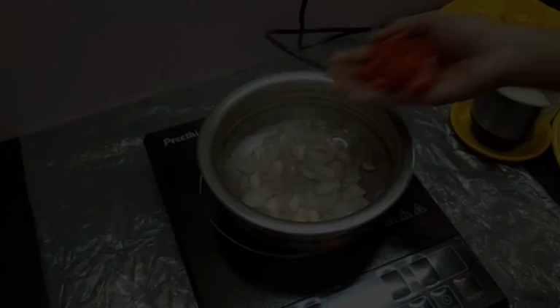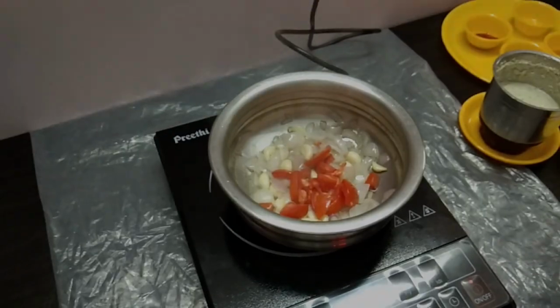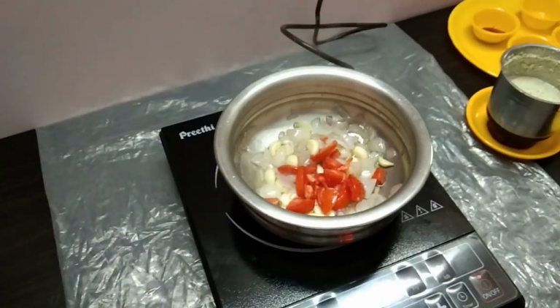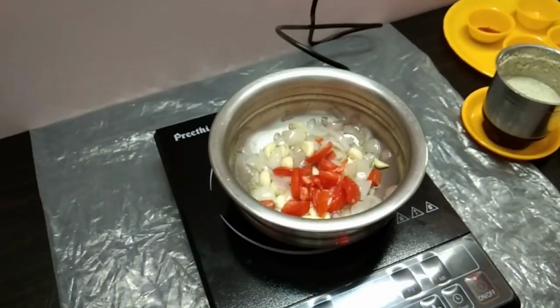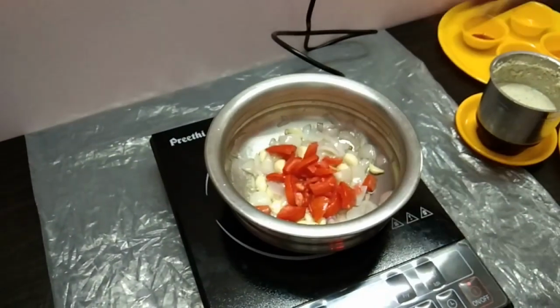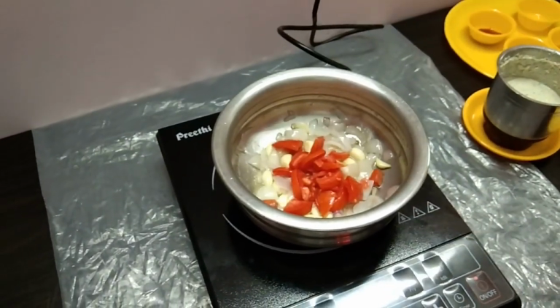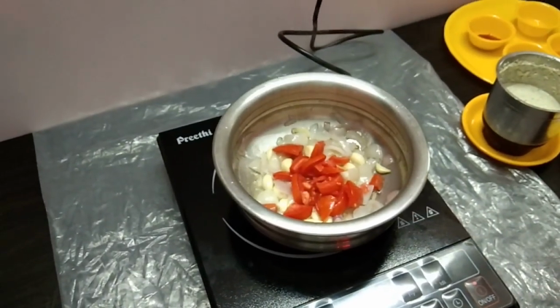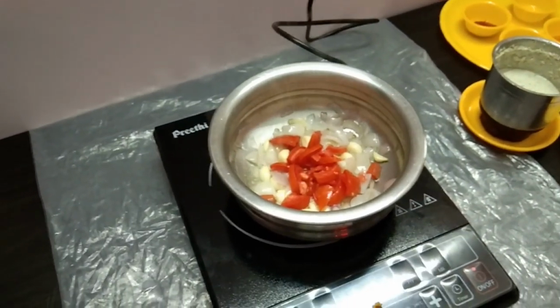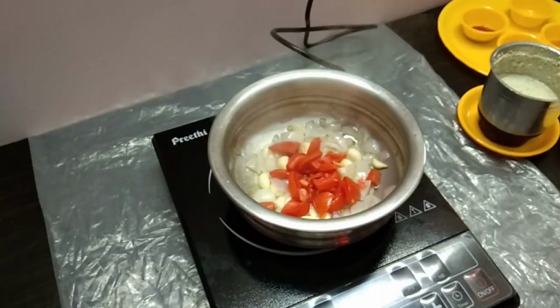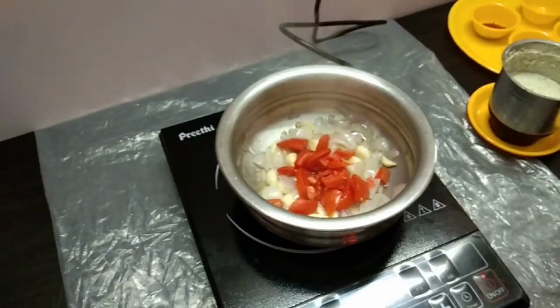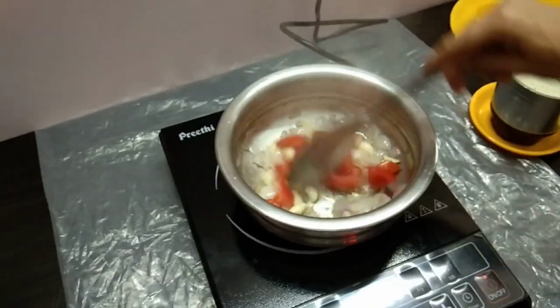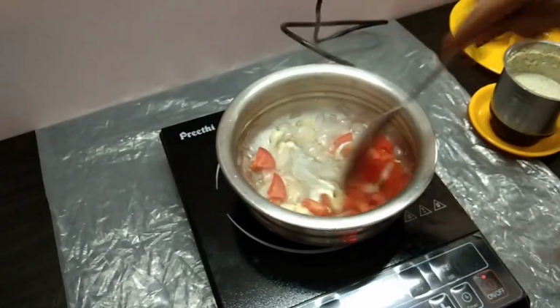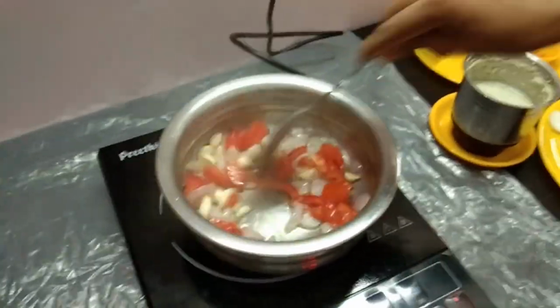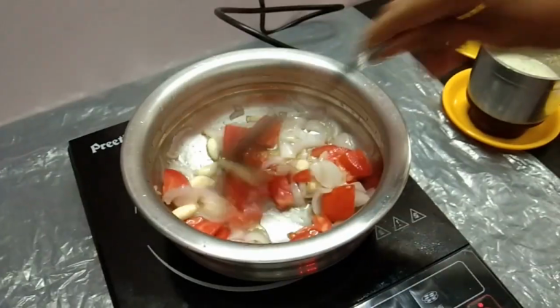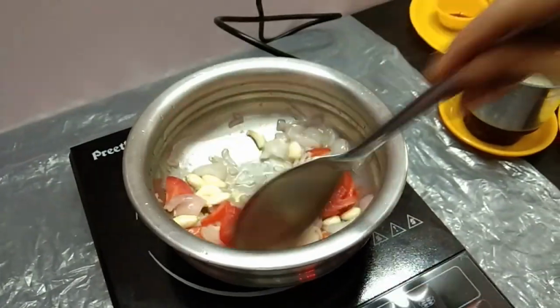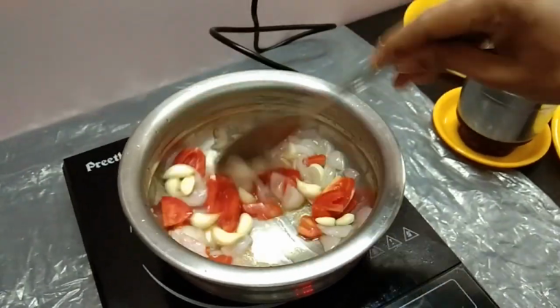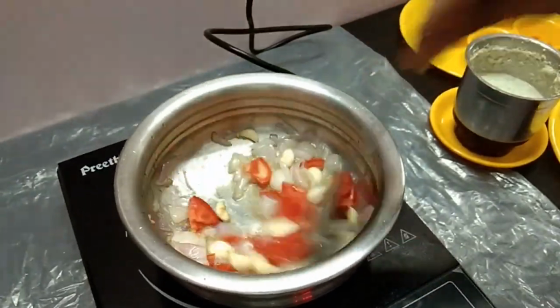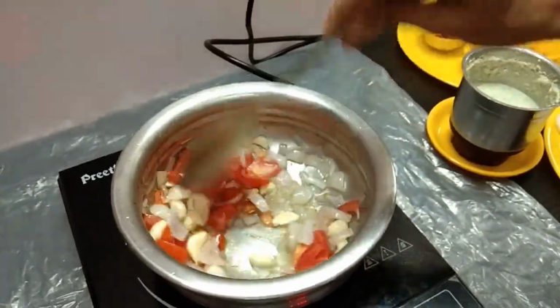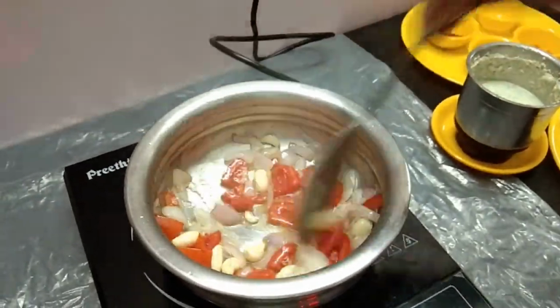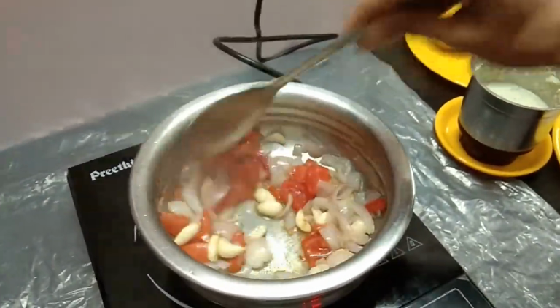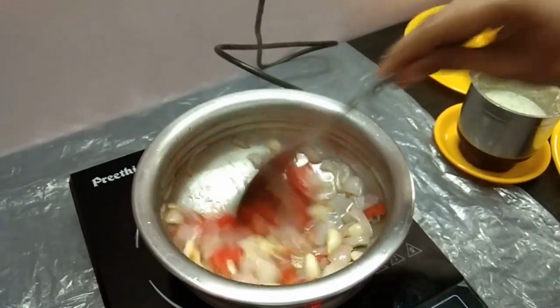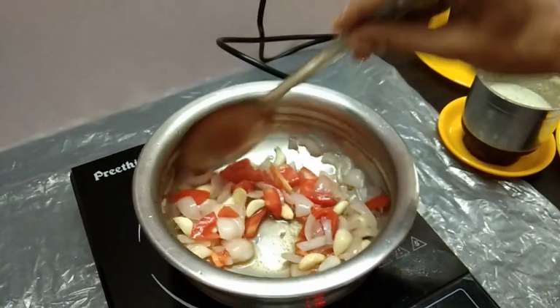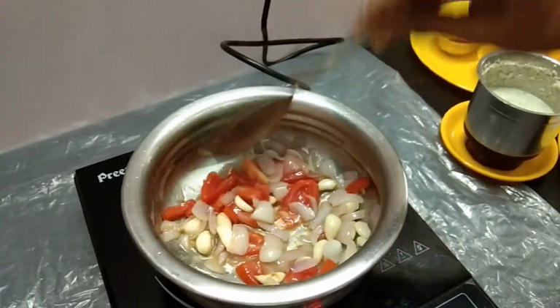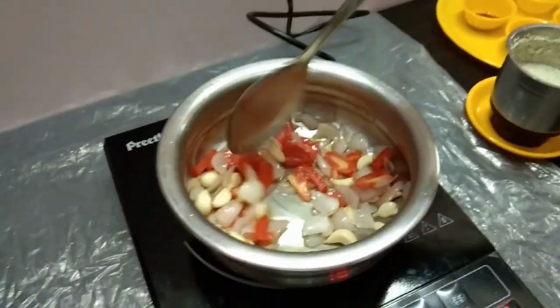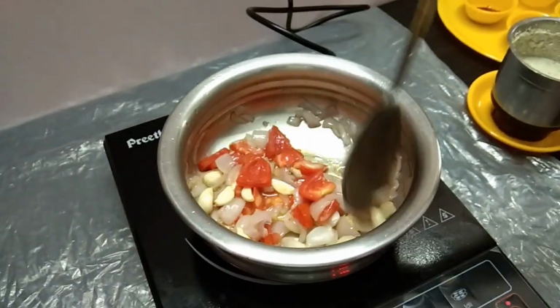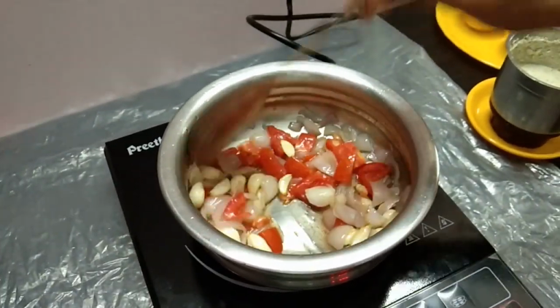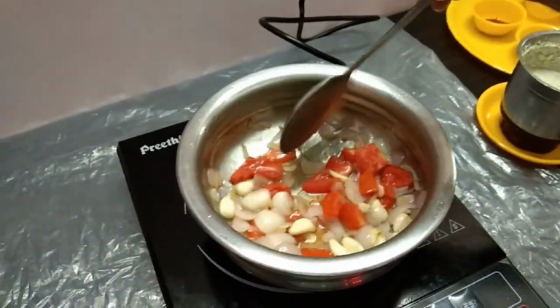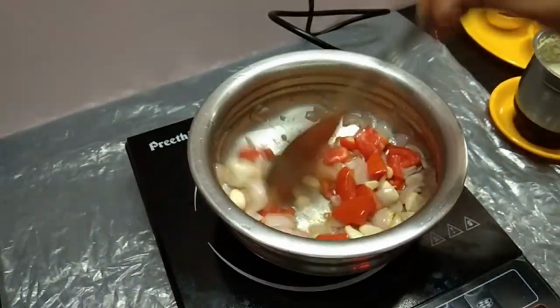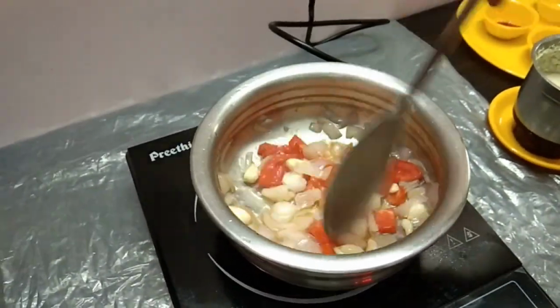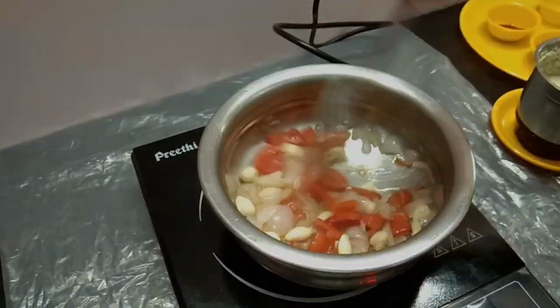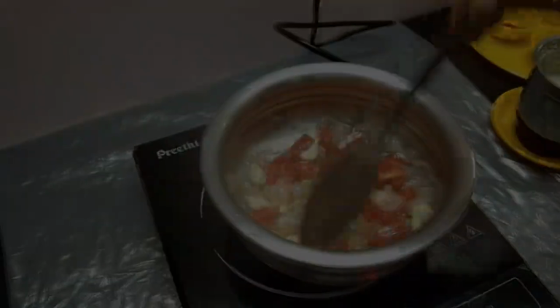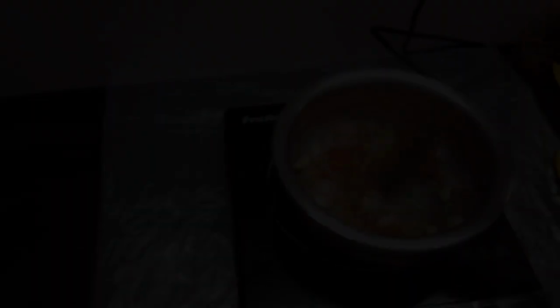We put the thakali dots on the size. Take a few ashes, just switch it up. We can cut the thakali and wipe the thakali down. Then, after we wash the thakali.